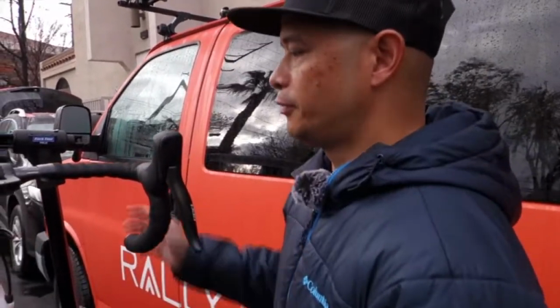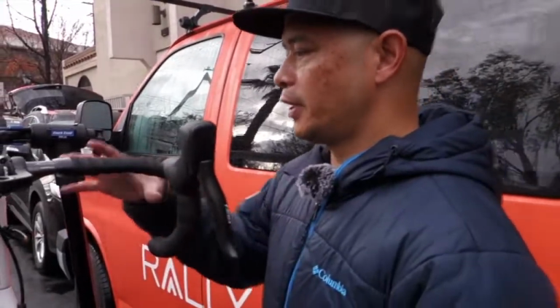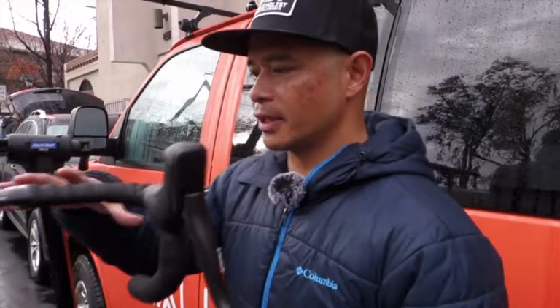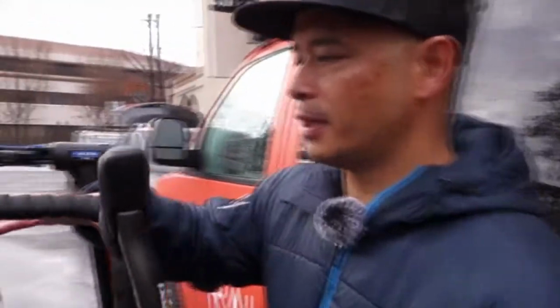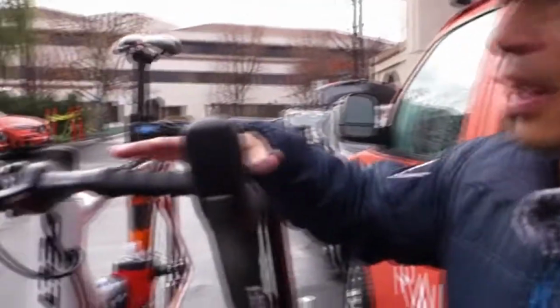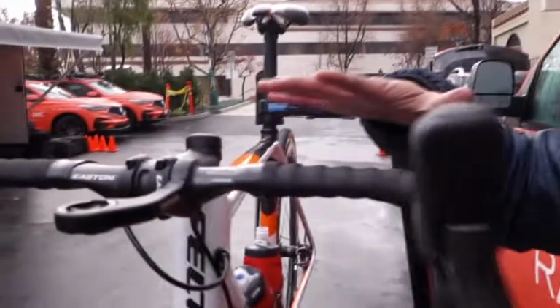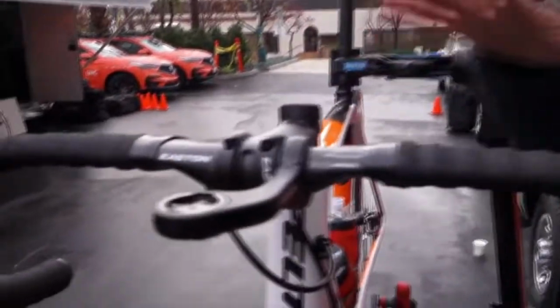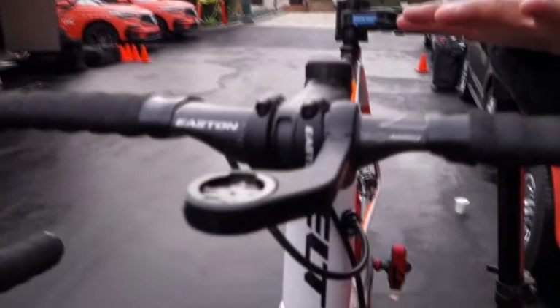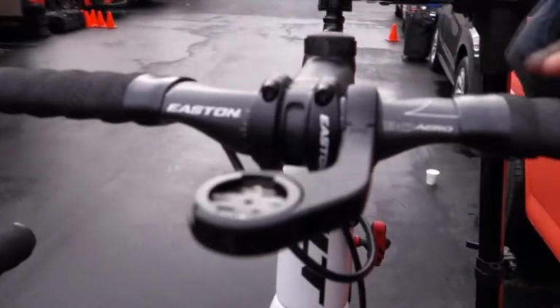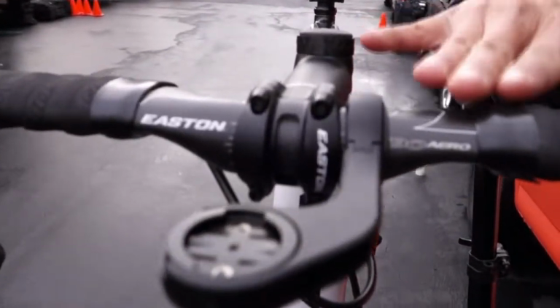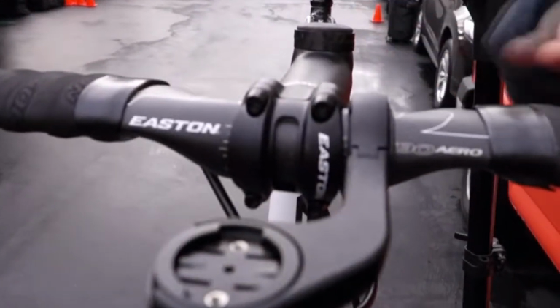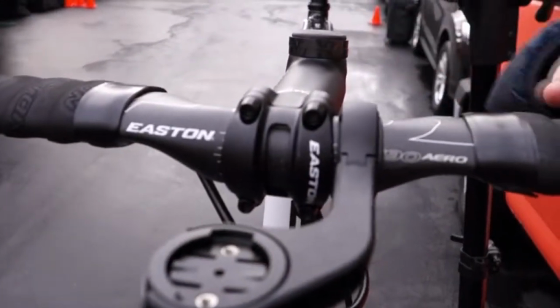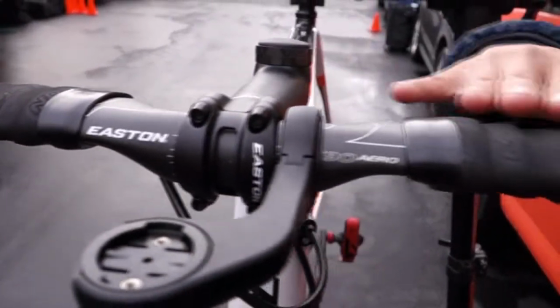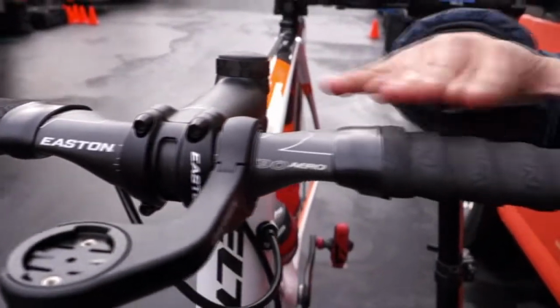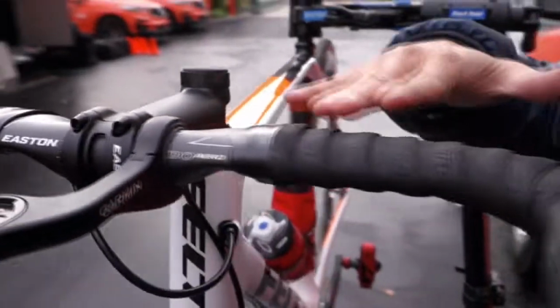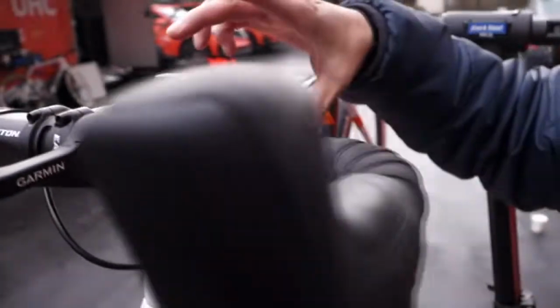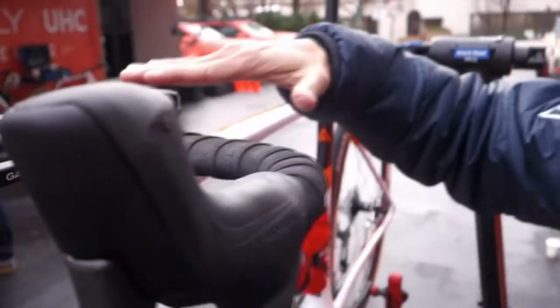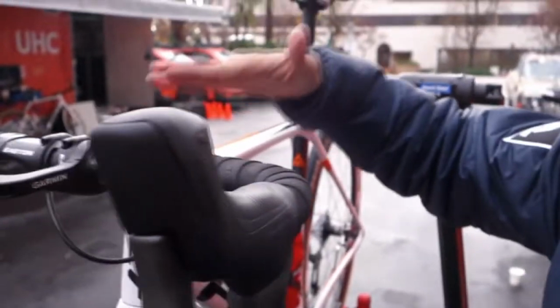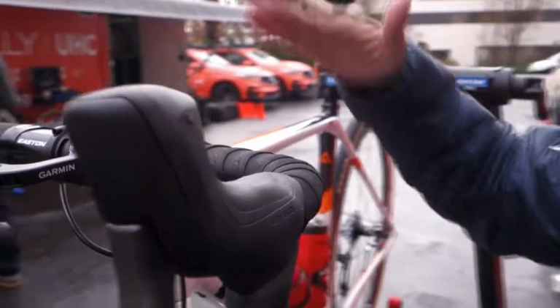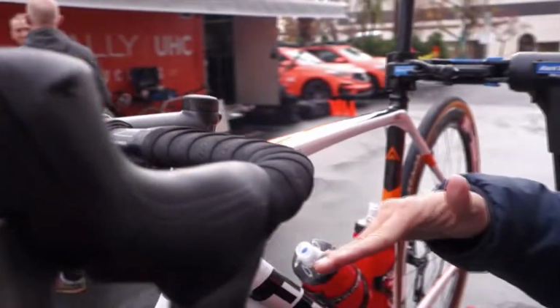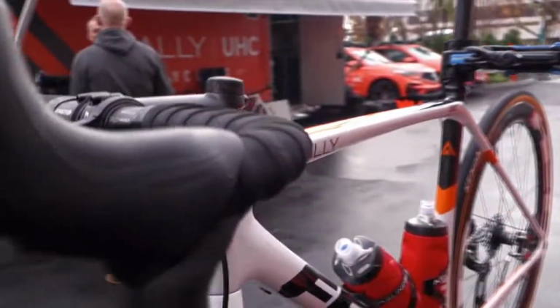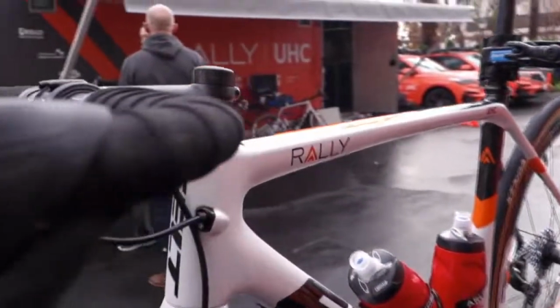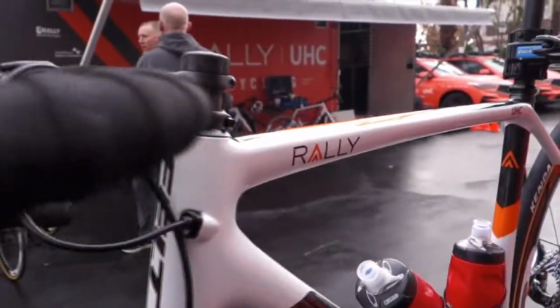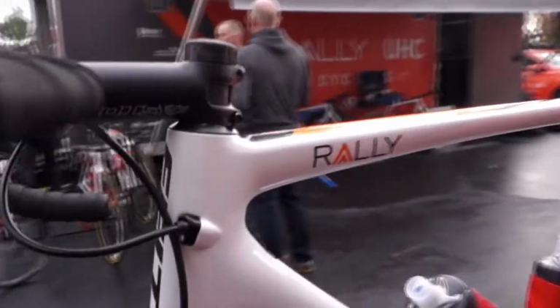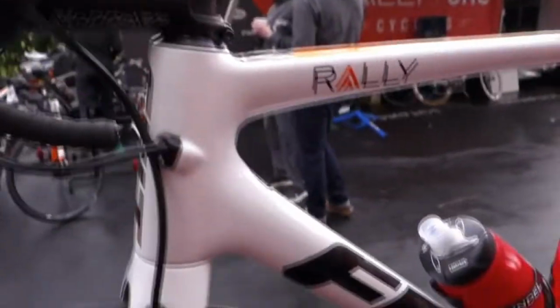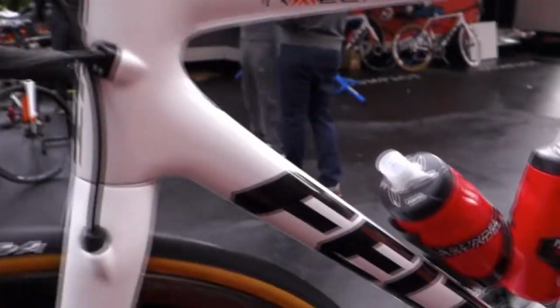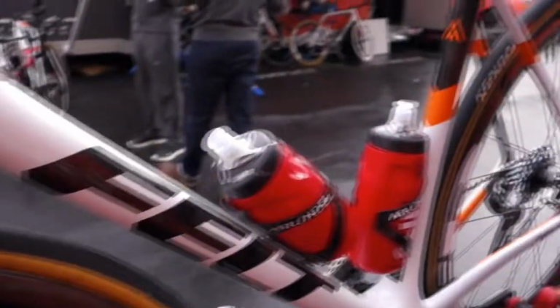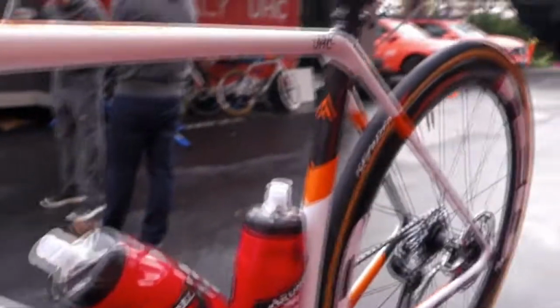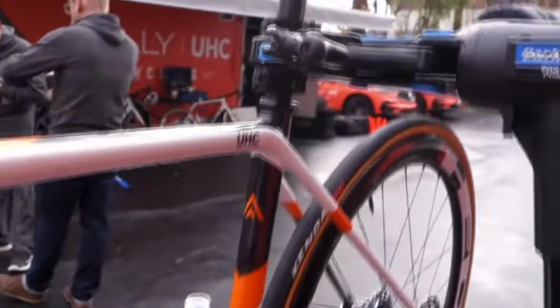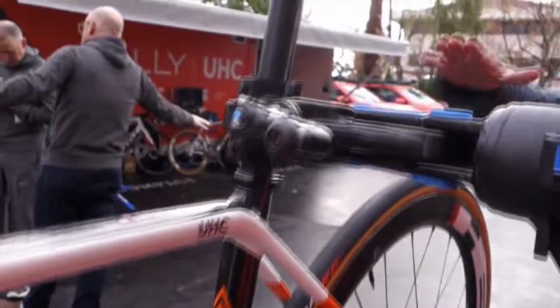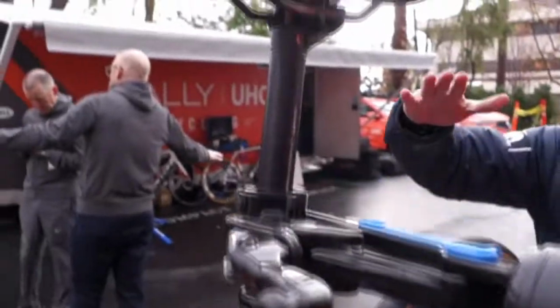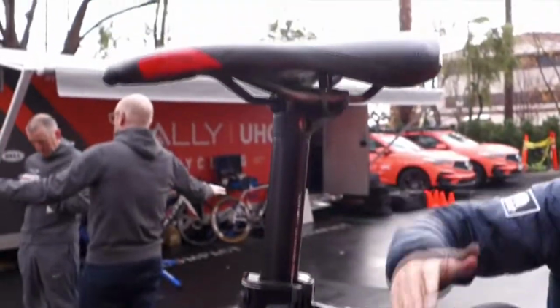If we go over here, we look at the cockpit. They have Easton with an aero setup. This is Cote's bike — it looks like that stem is slammed all the way. And then Easton is also providing the seat post.